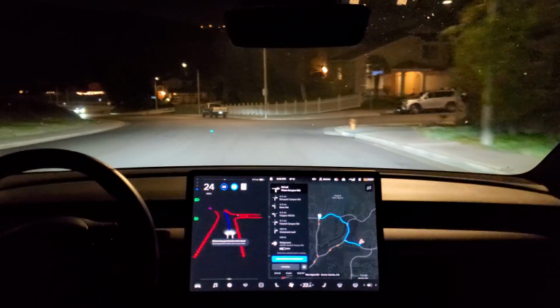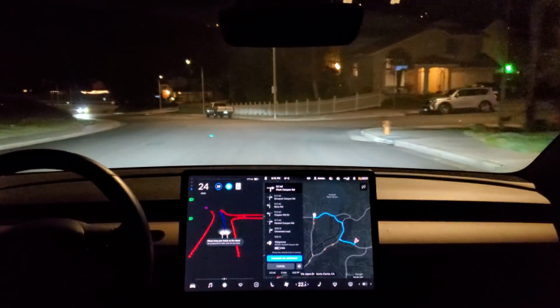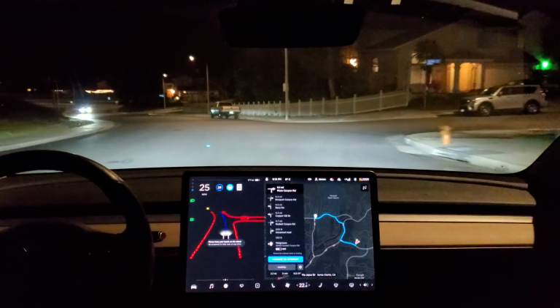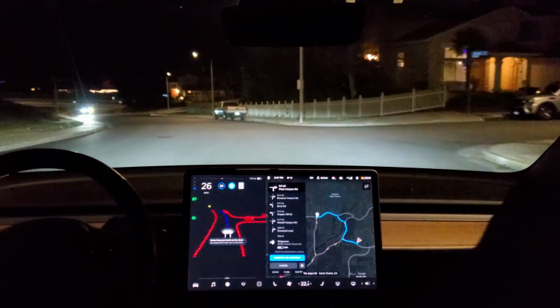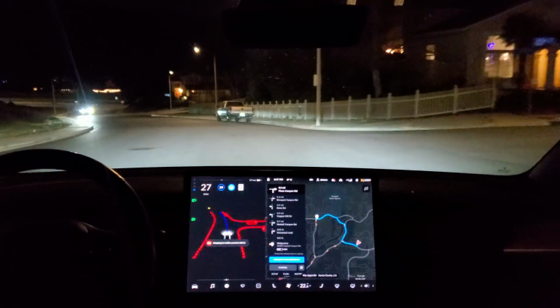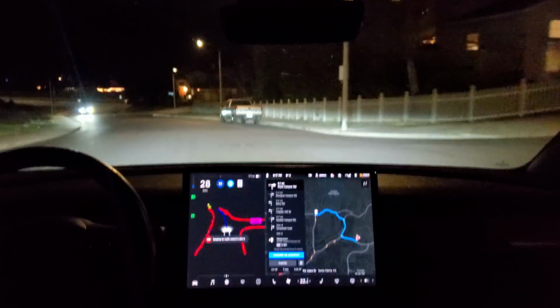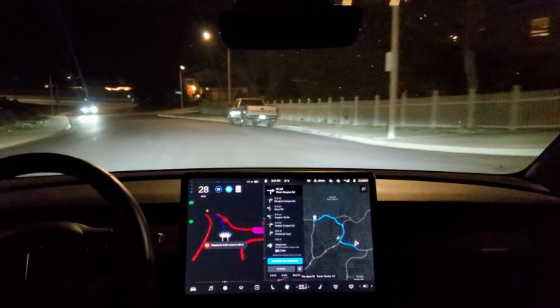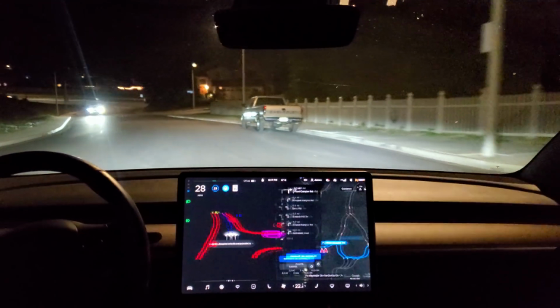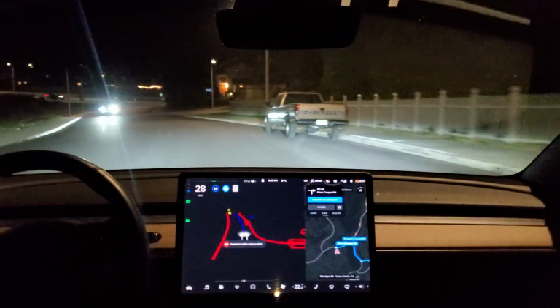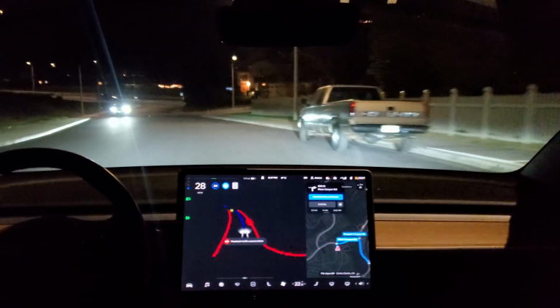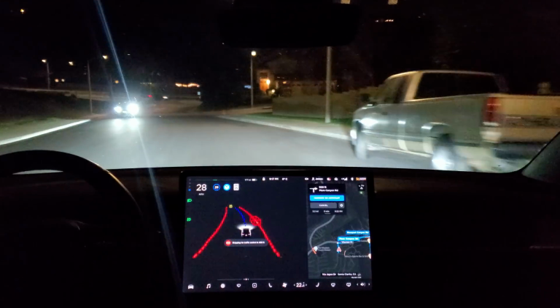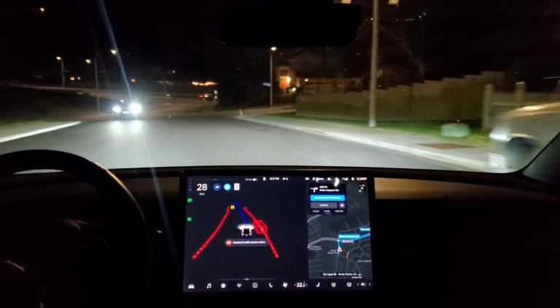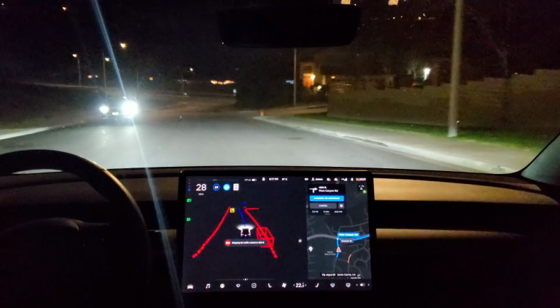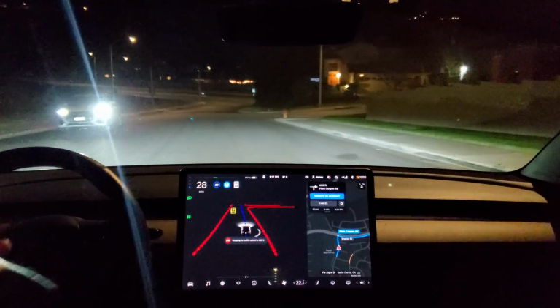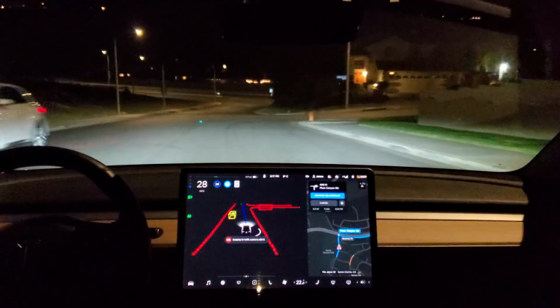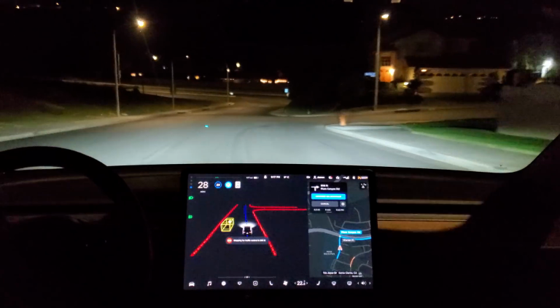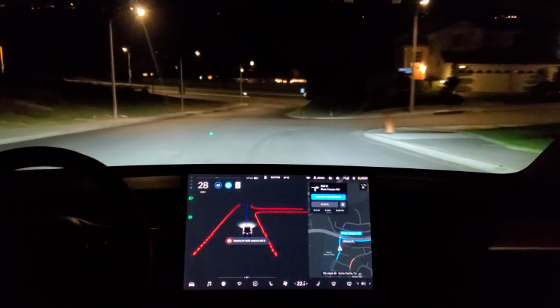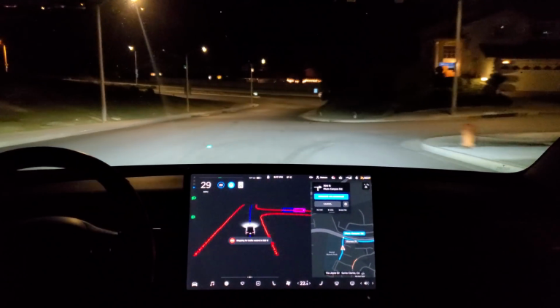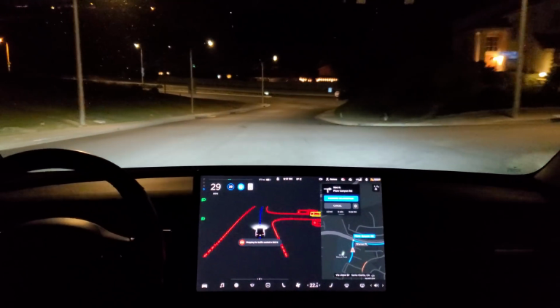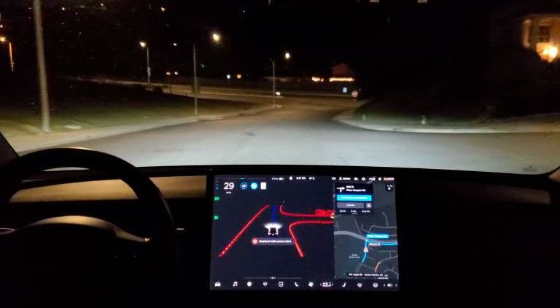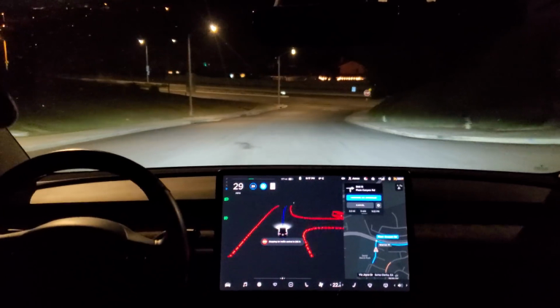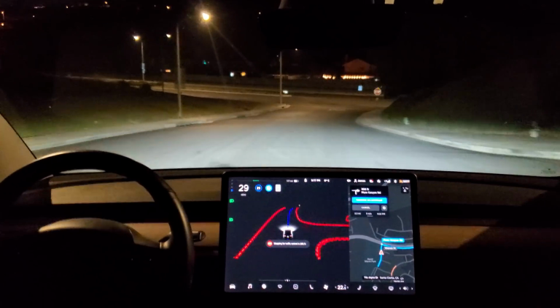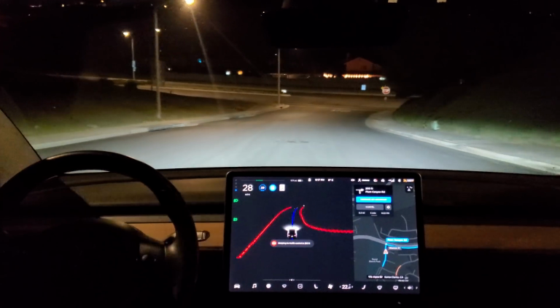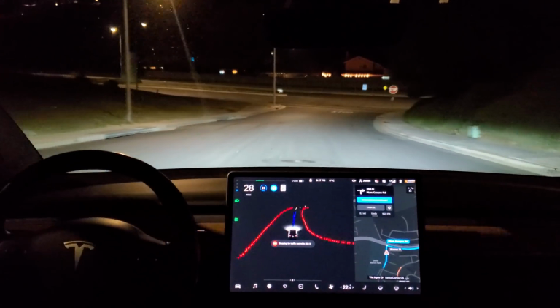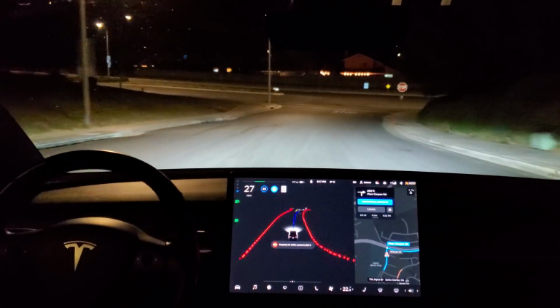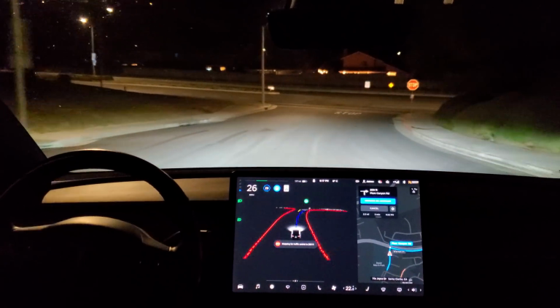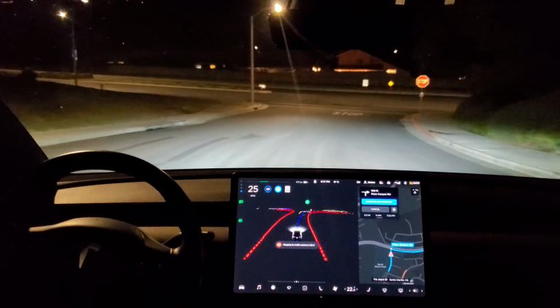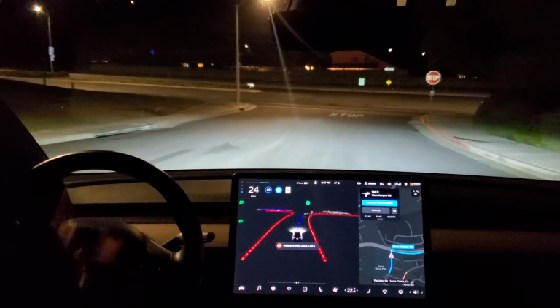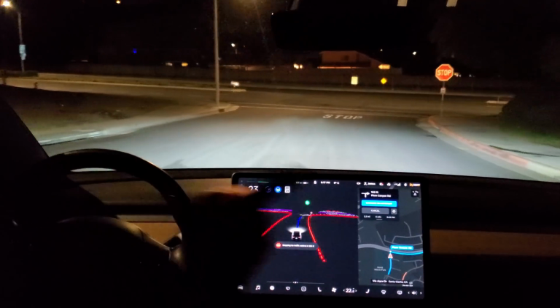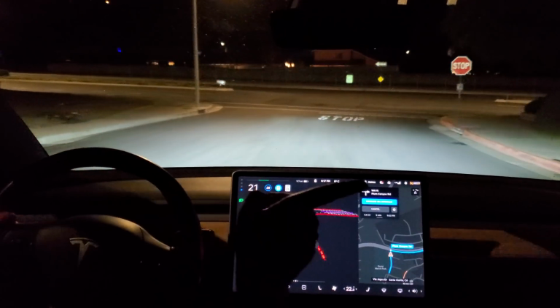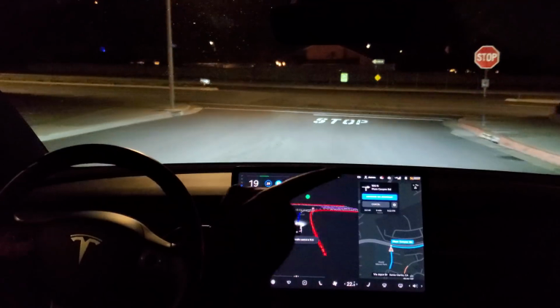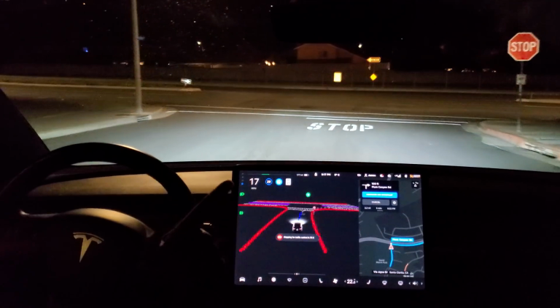In 500 feet, turn right onto Plum Canyon Road. Okay, test loop one. Let's see how it does tonight. Running FSD beta build 8.2. Turn right onto Plum Canyon Road.